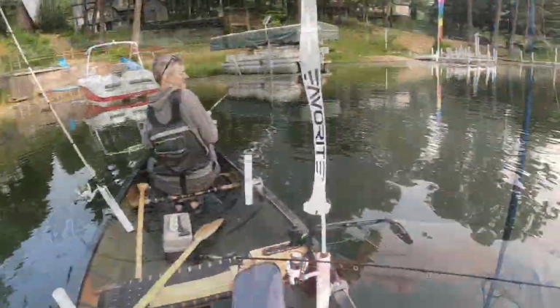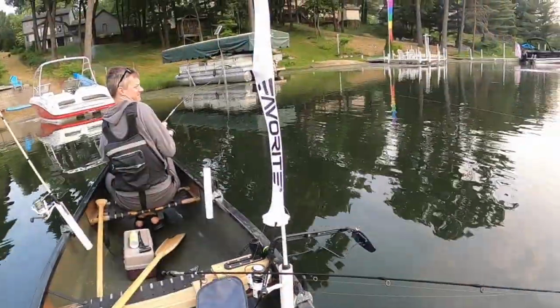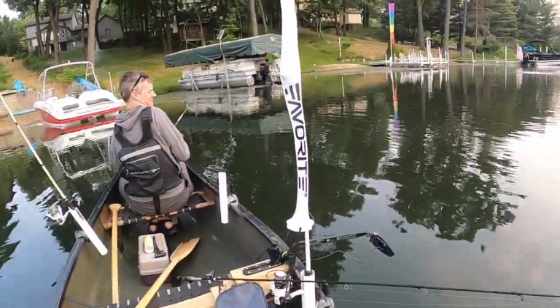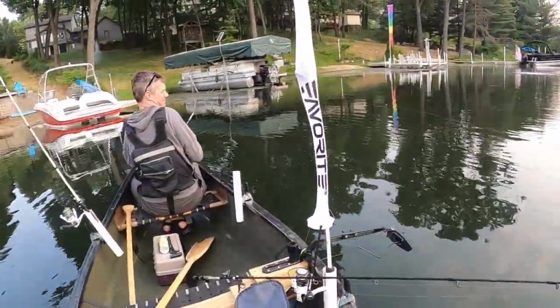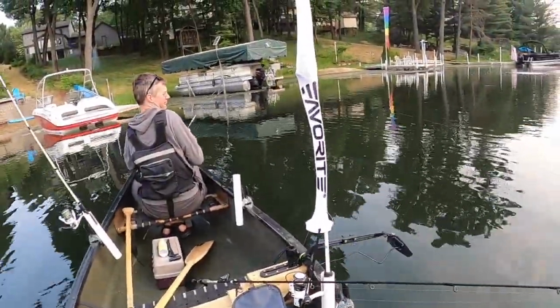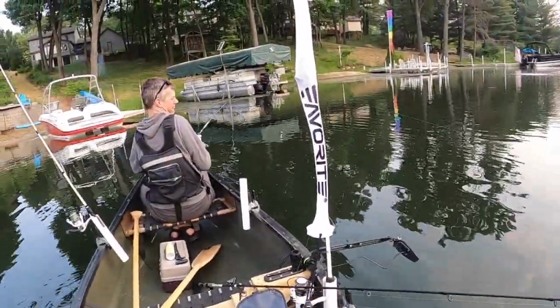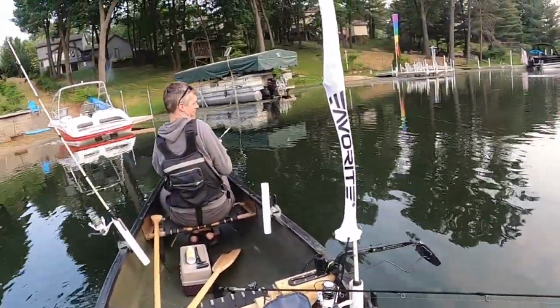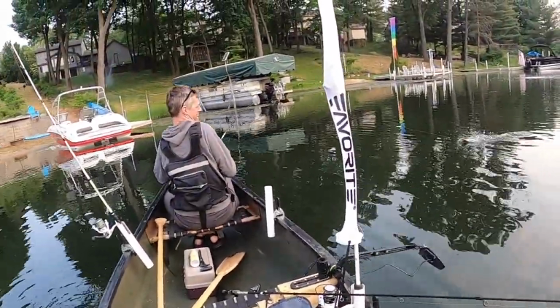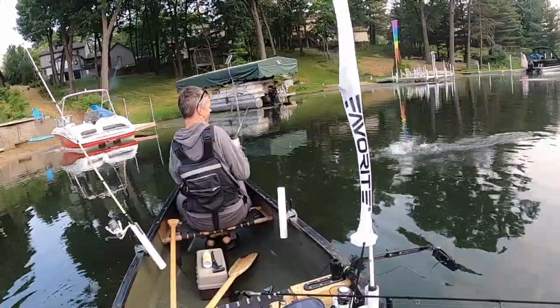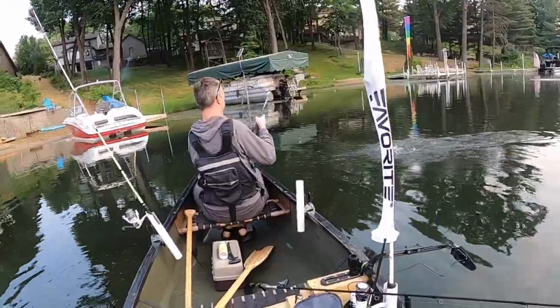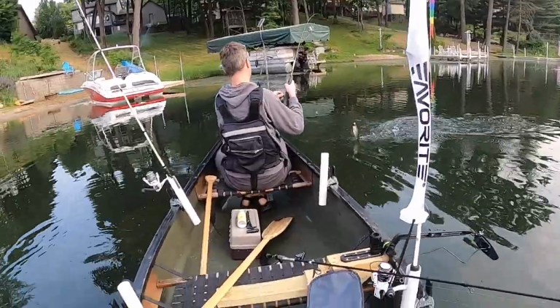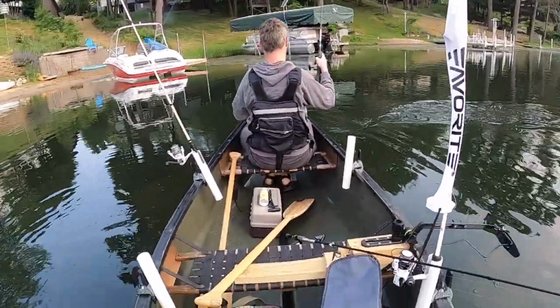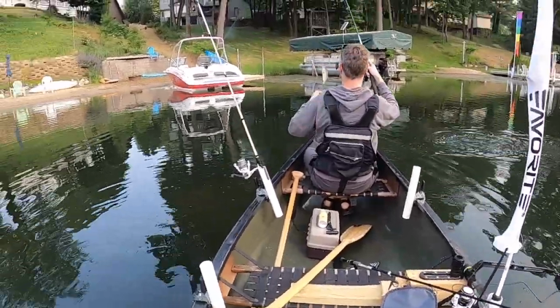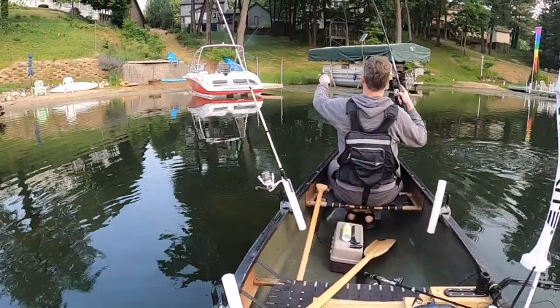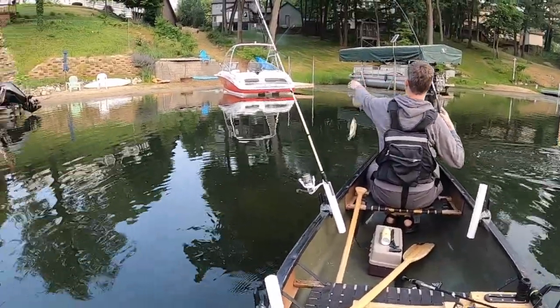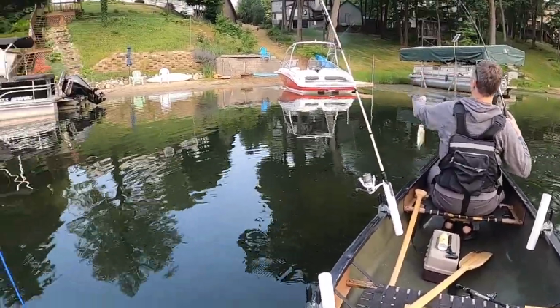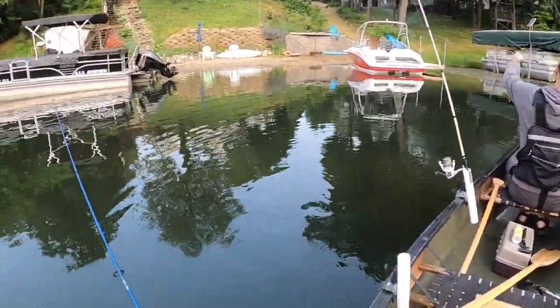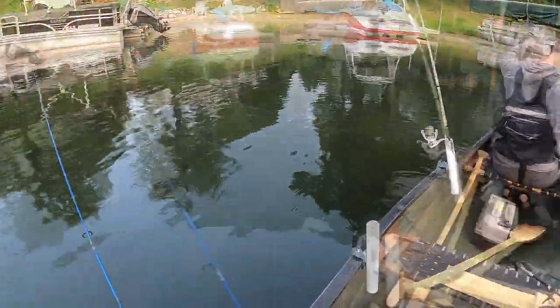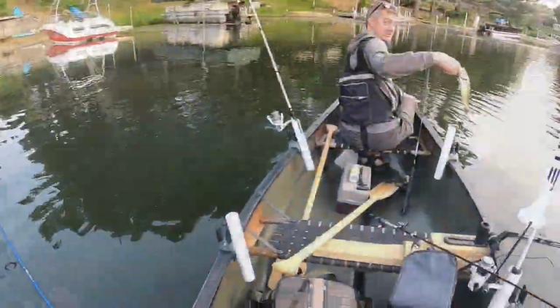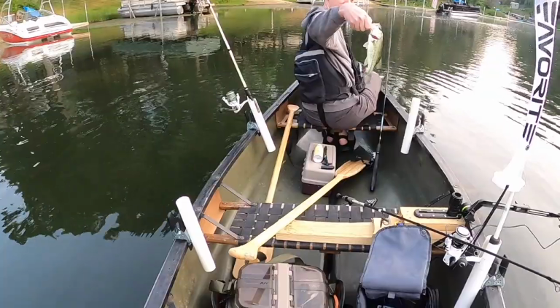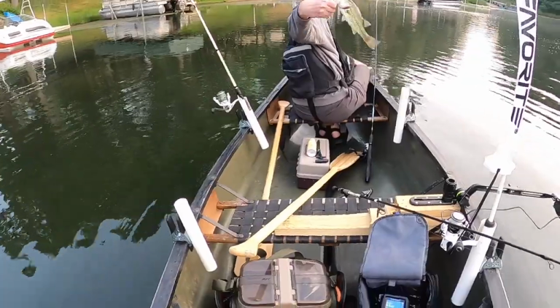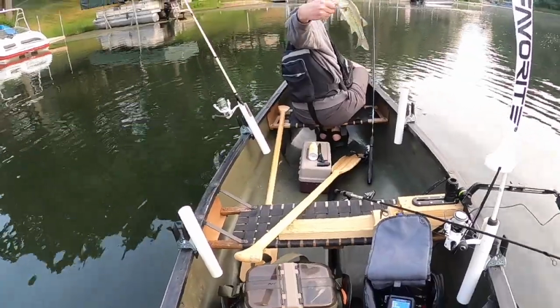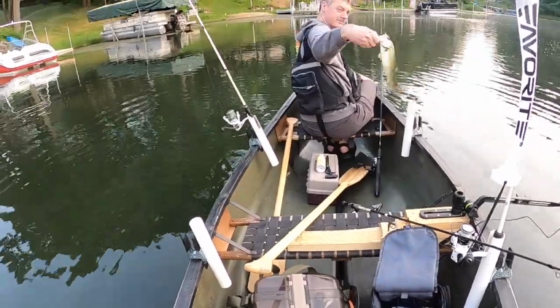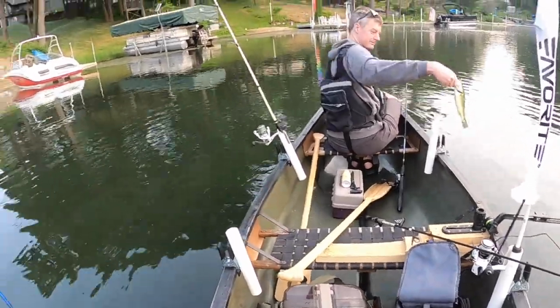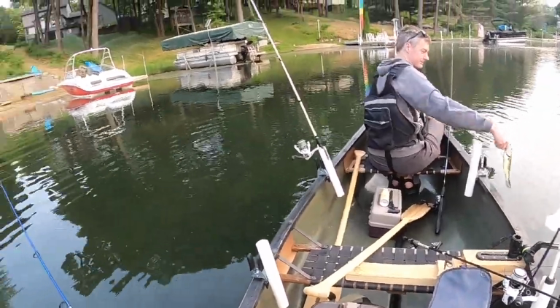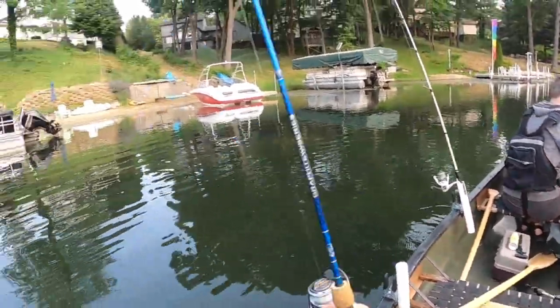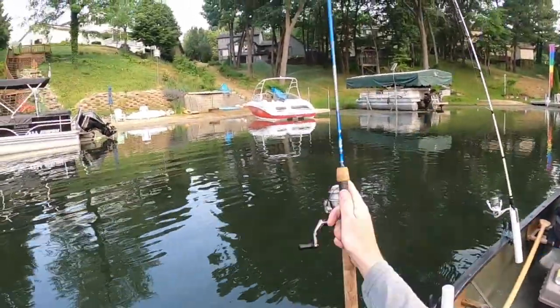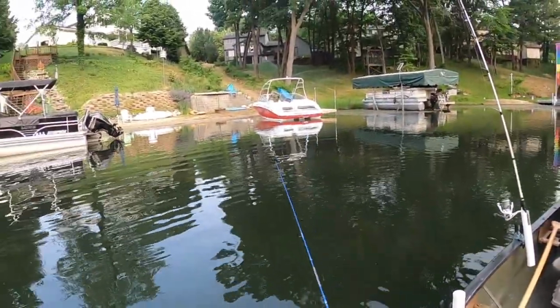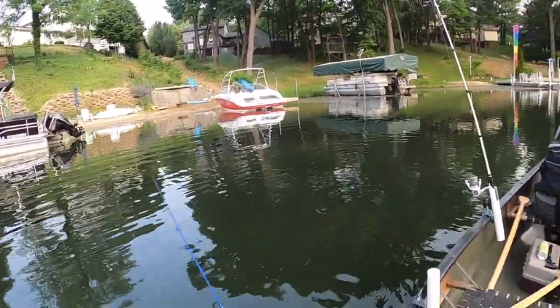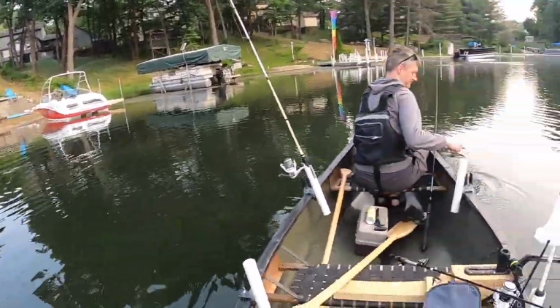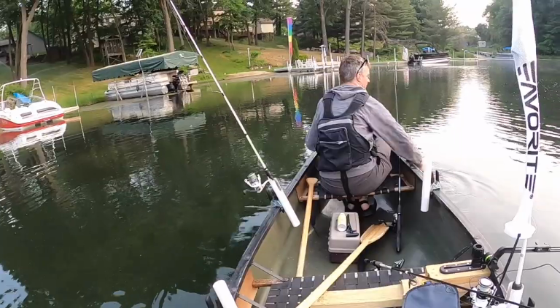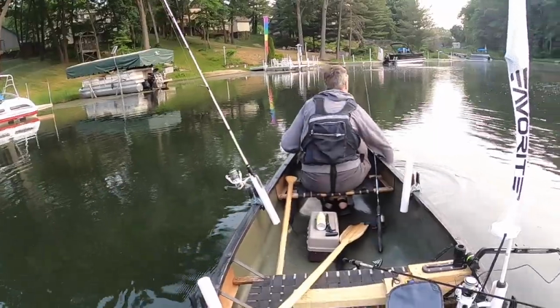What do you got? Bass? Nice! It's not too bad. There you go, we got a bass! About 11 inches.